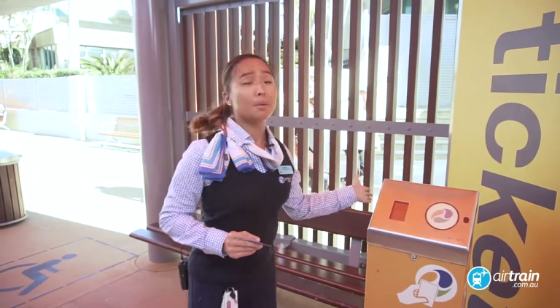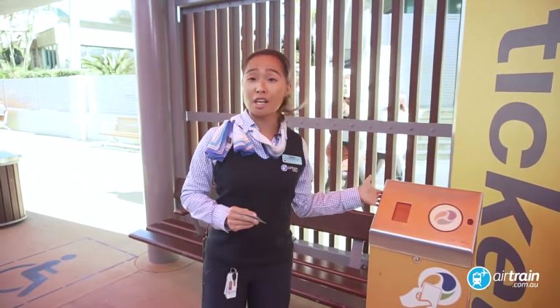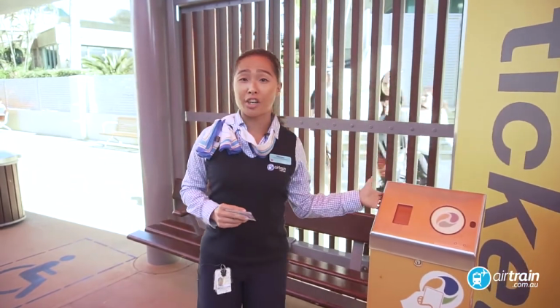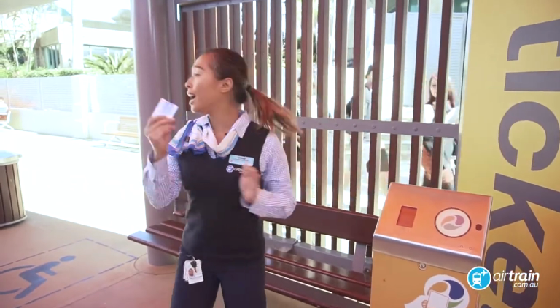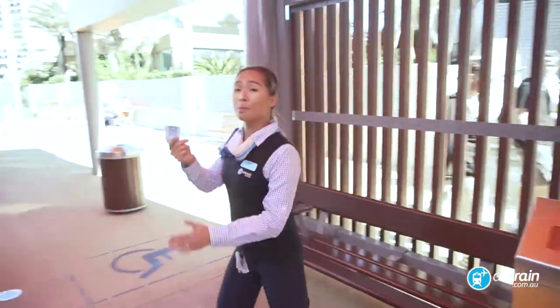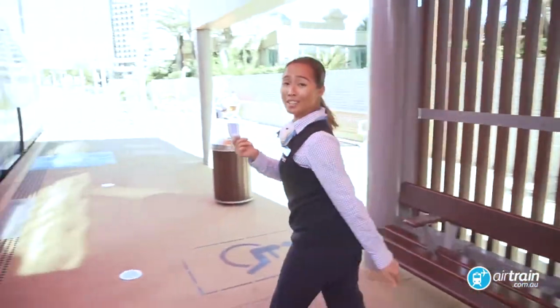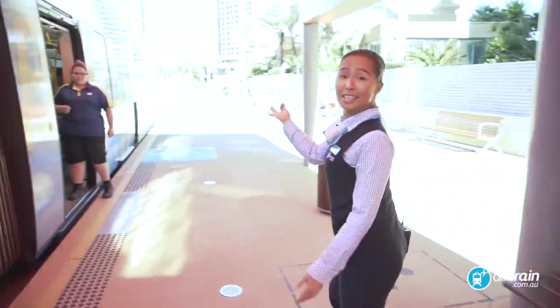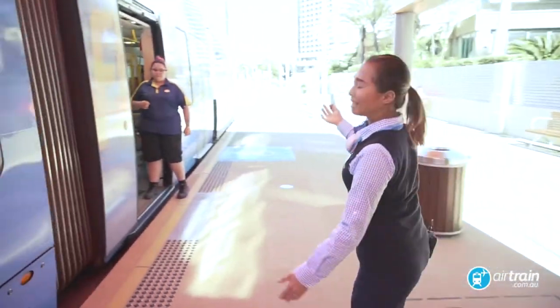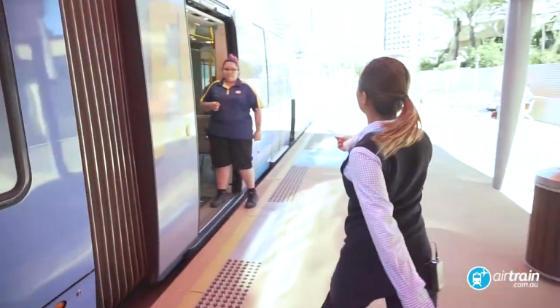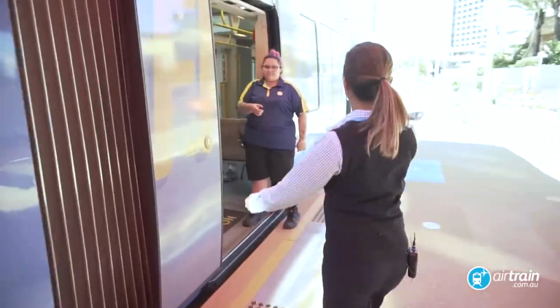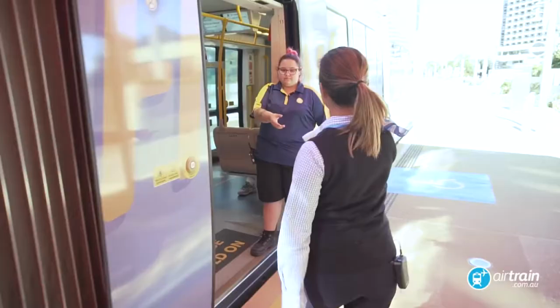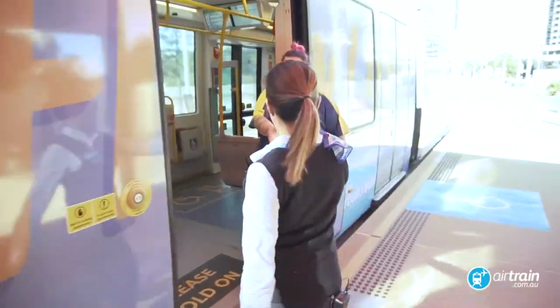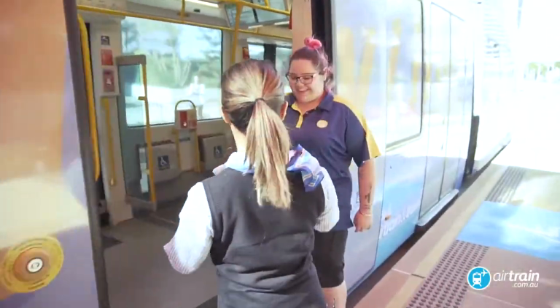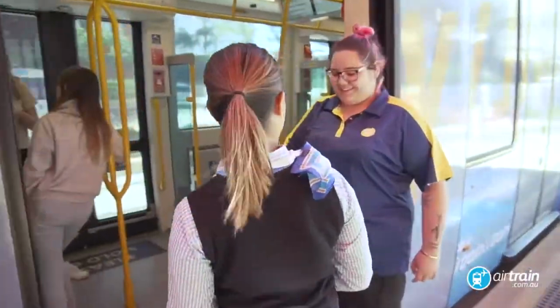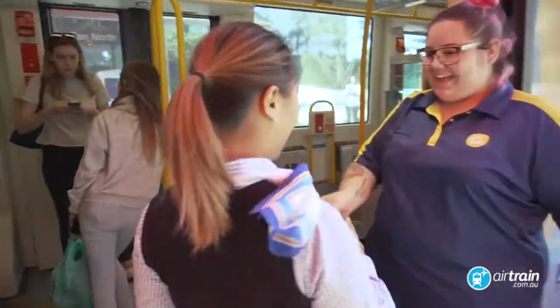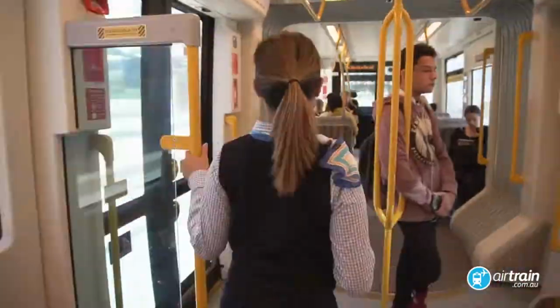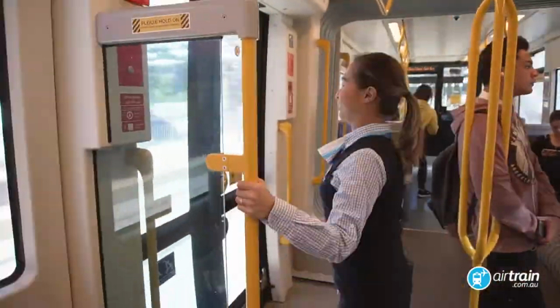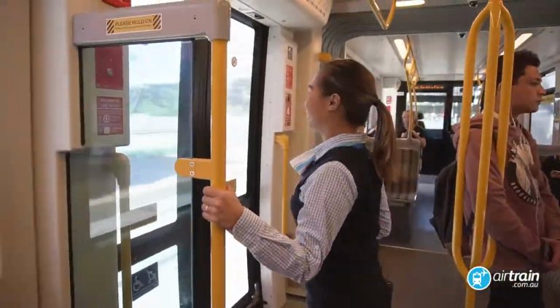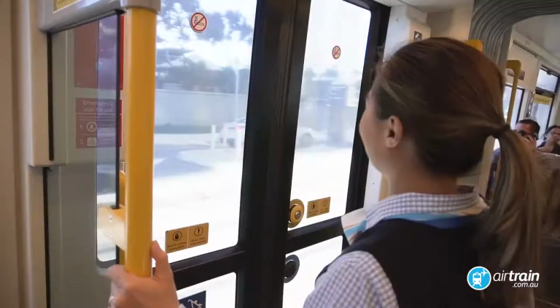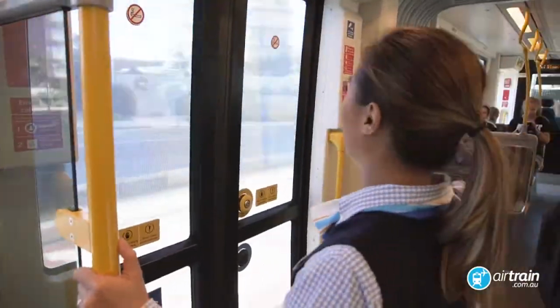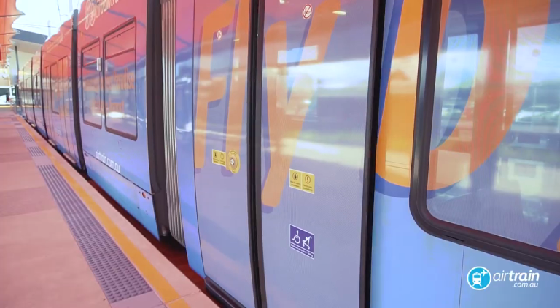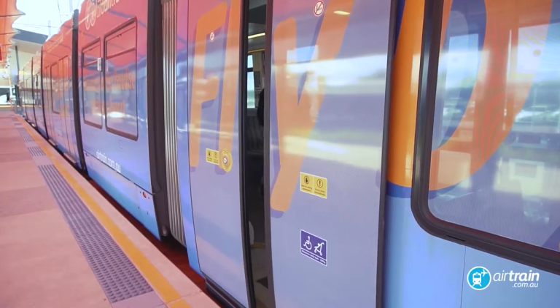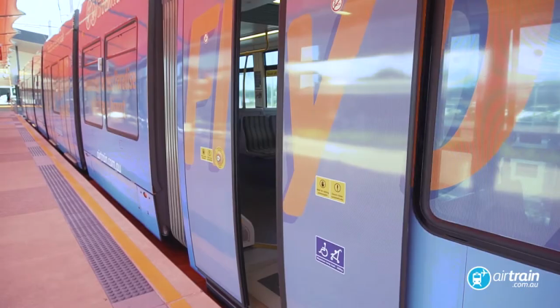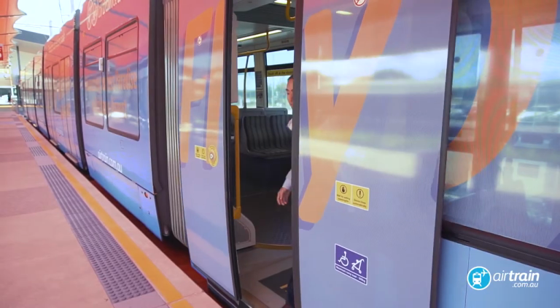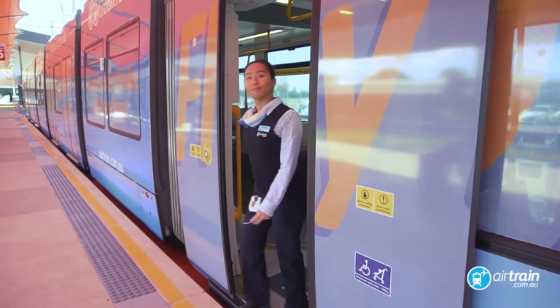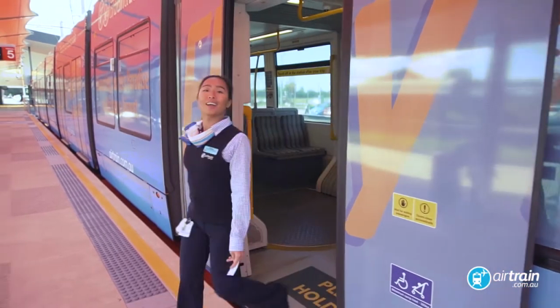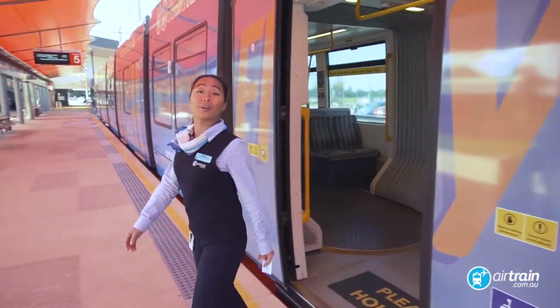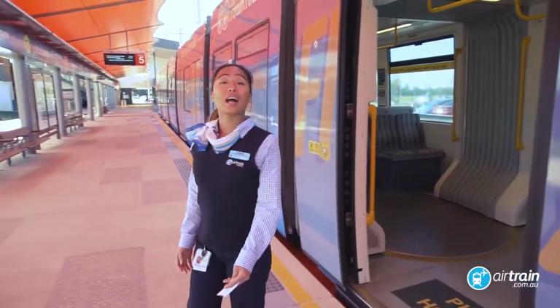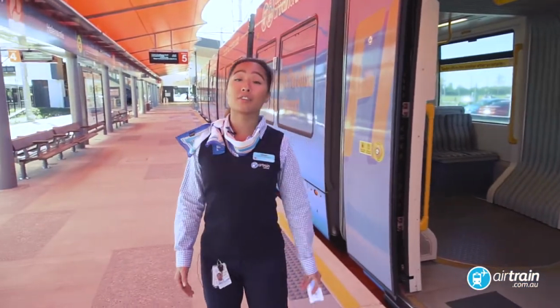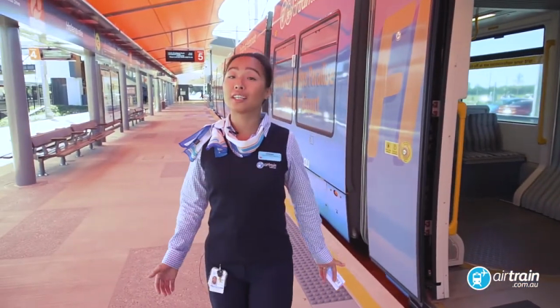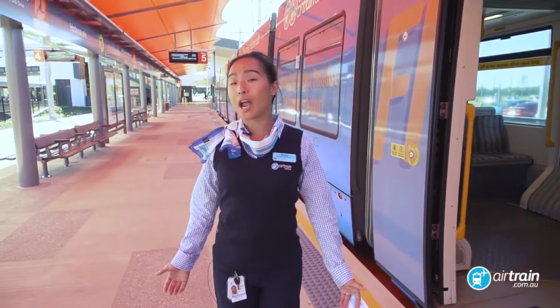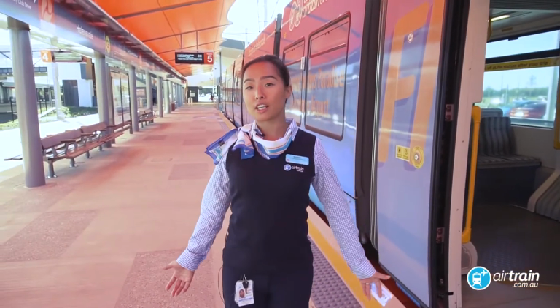Simply touch on your go card and present your tickets to the attendant. Here we are at Hollandsville G-Link tram station.